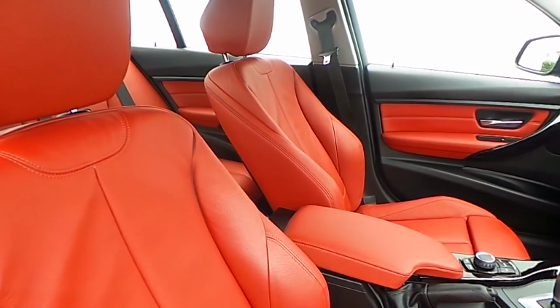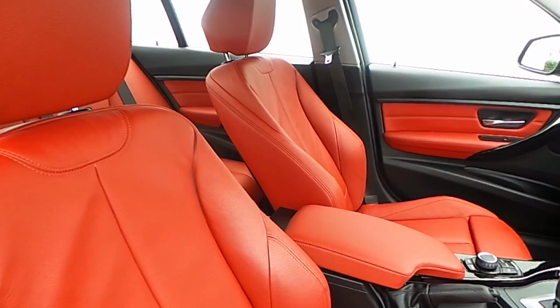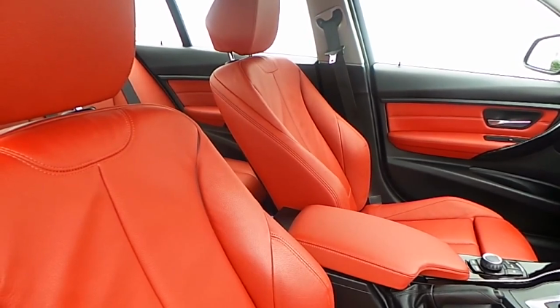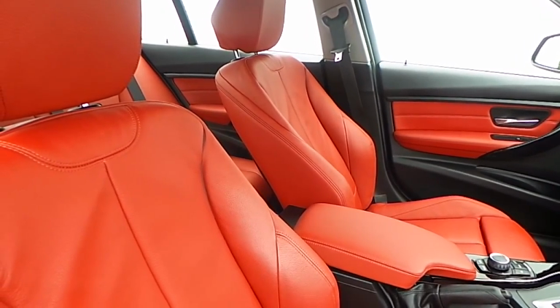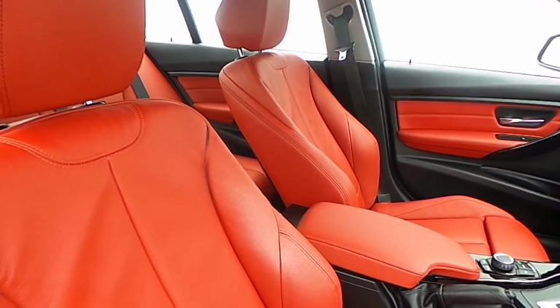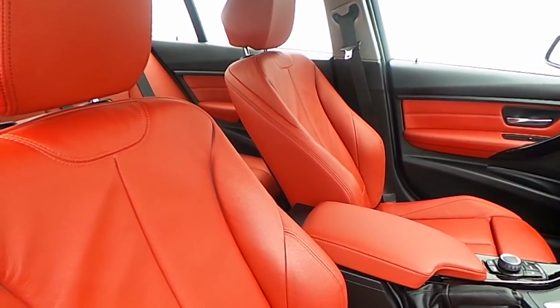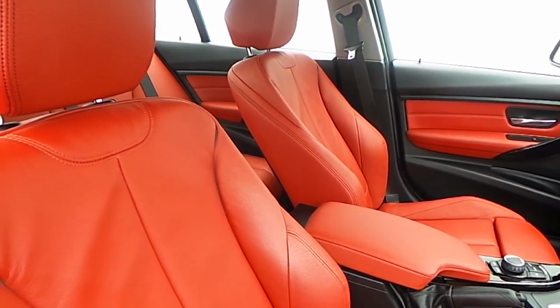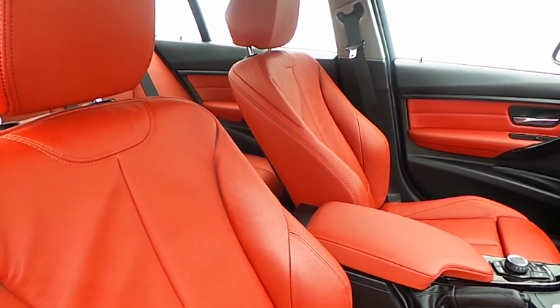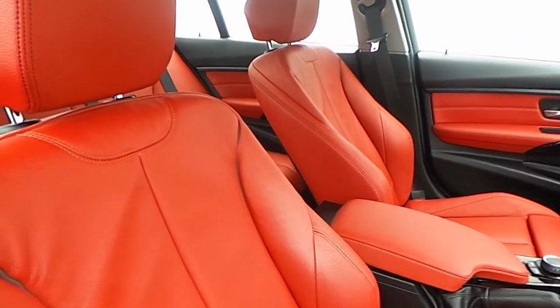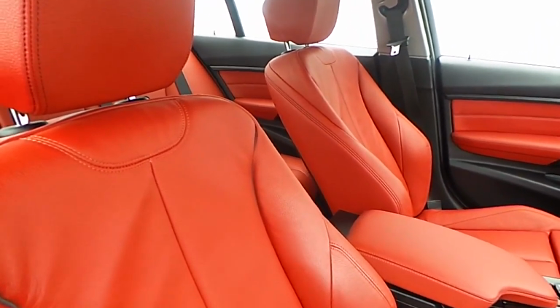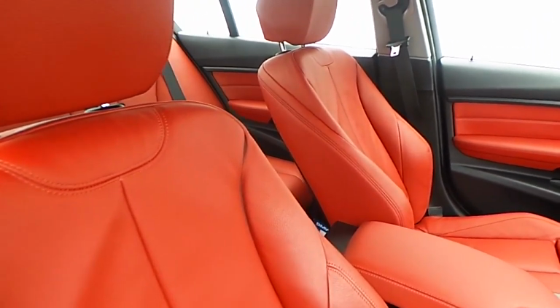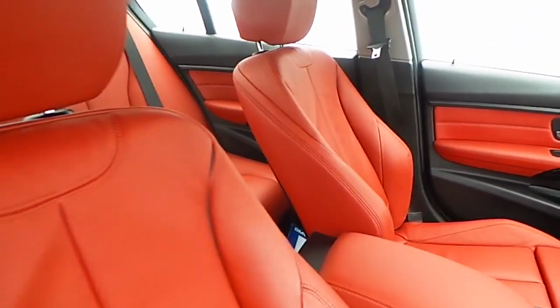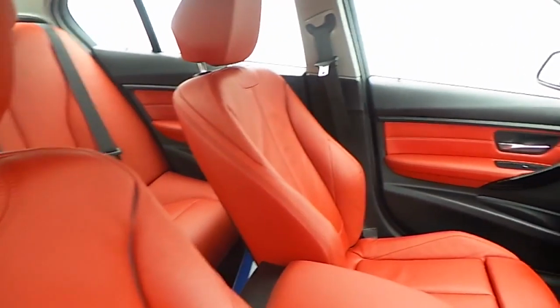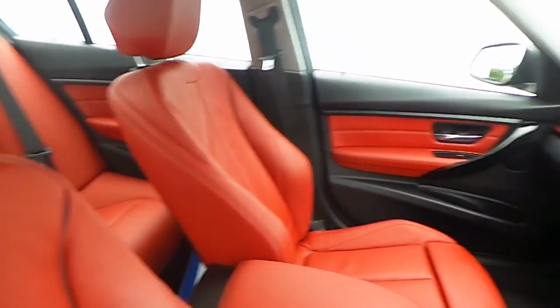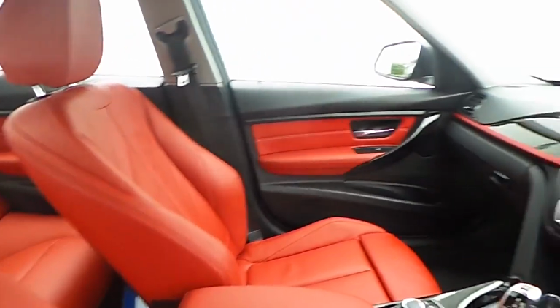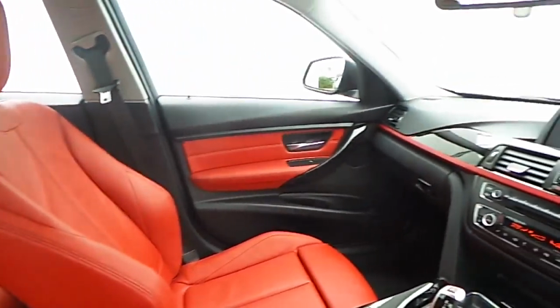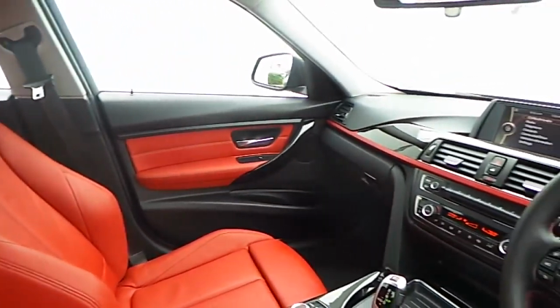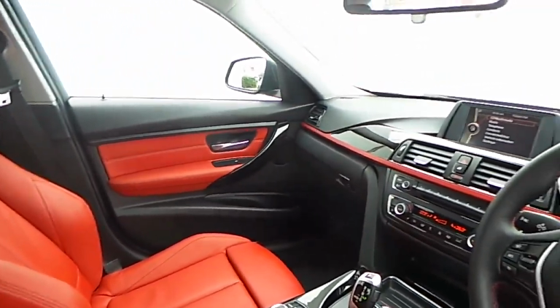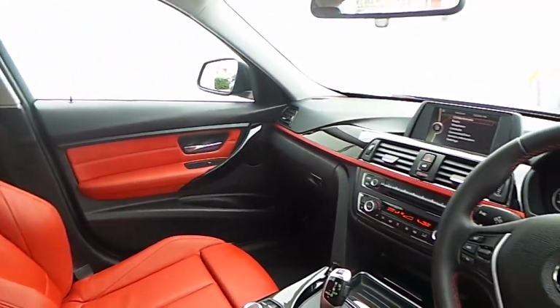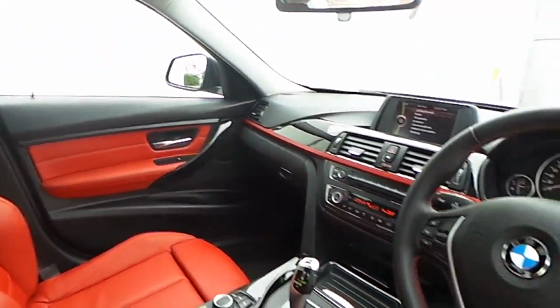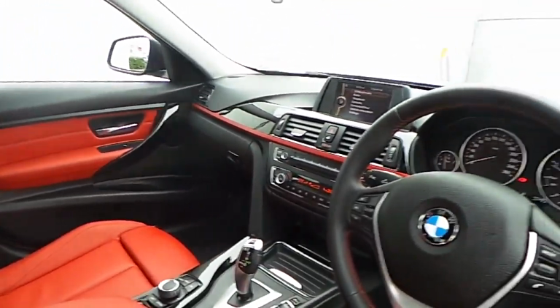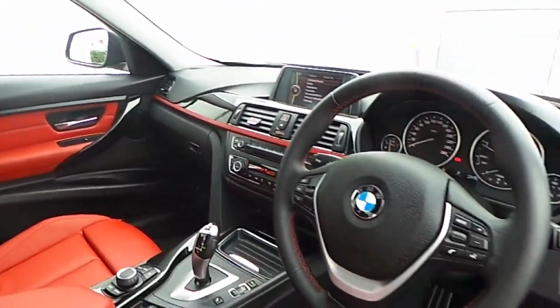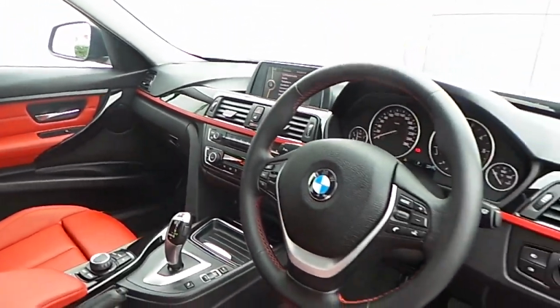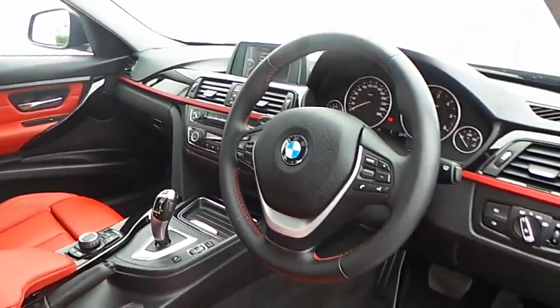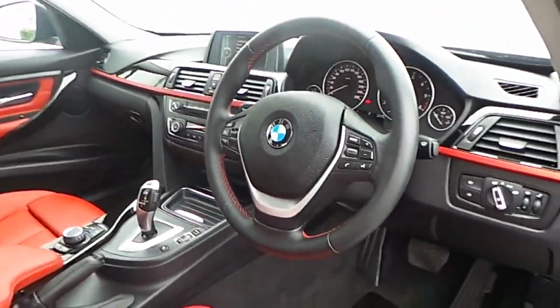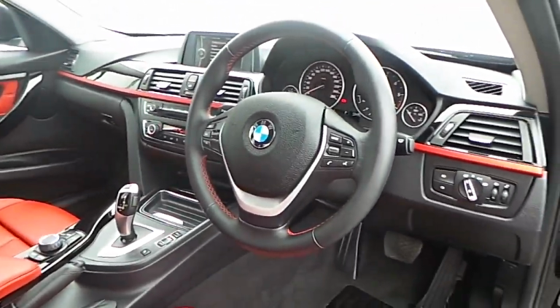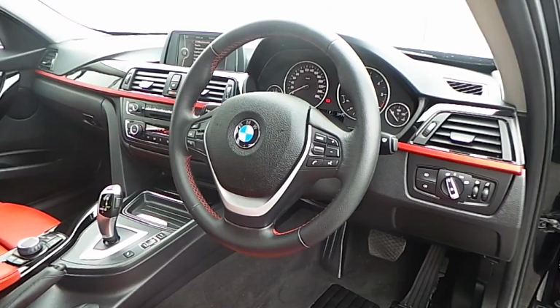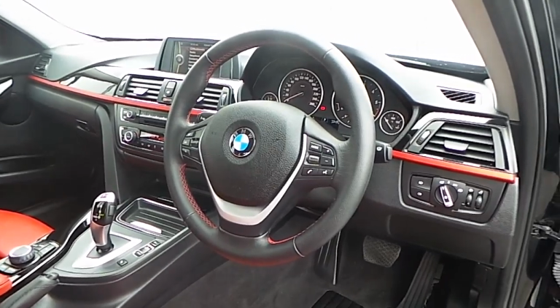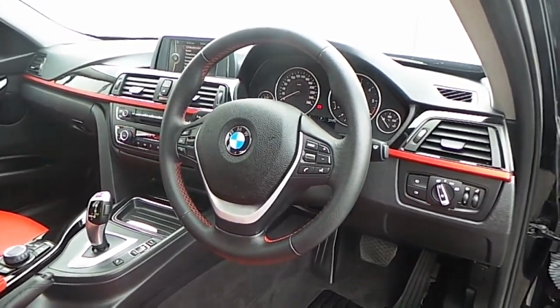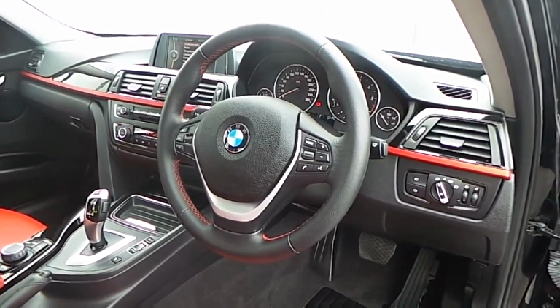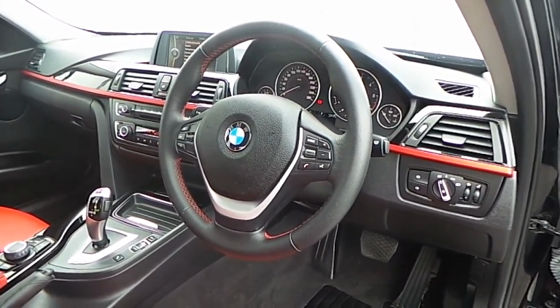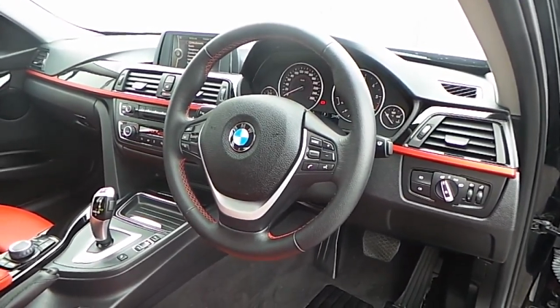The interior of this 3 Series is finished in a coral red coat of leather, a high gloss black trim with coral red finisher, and a multi-function sports steering wheel with cruise control and brake function.